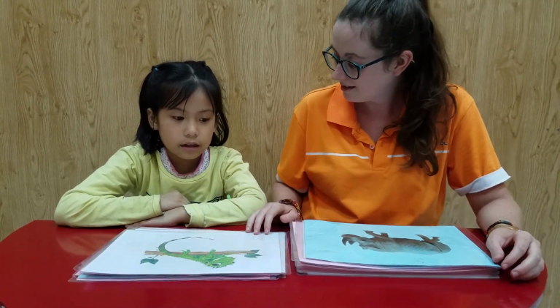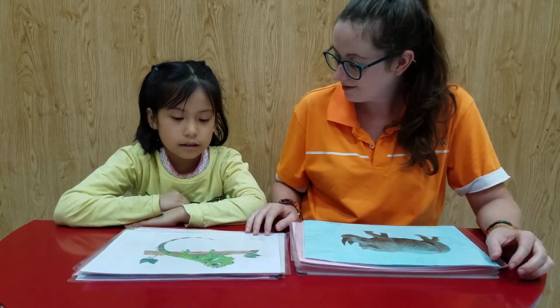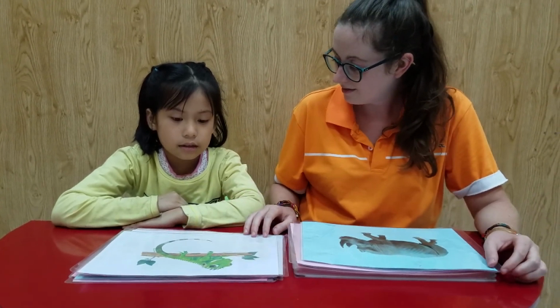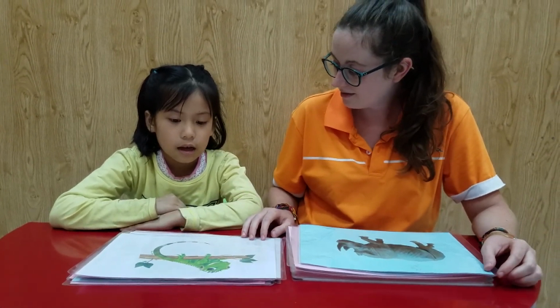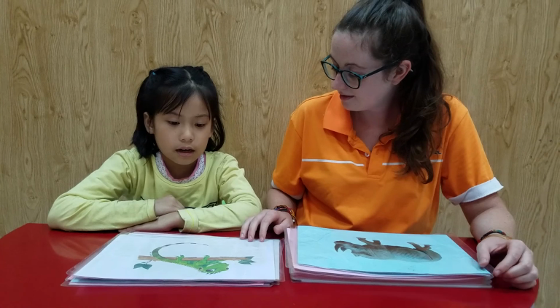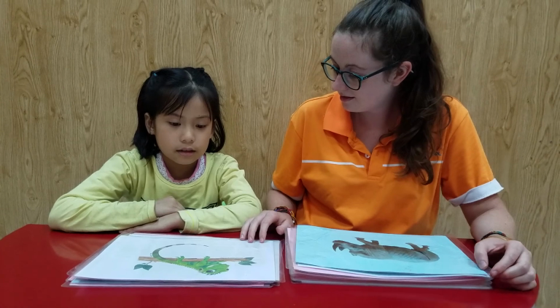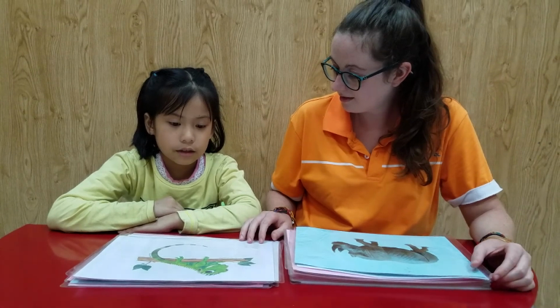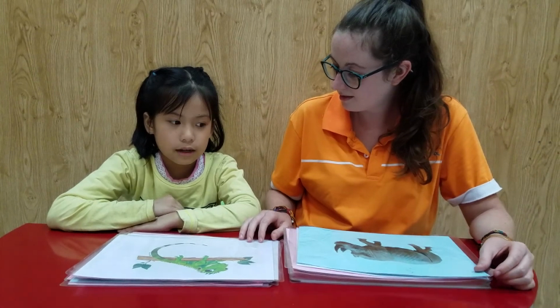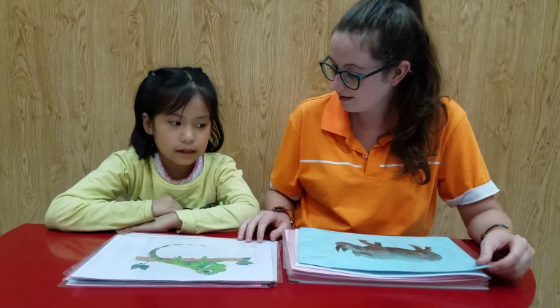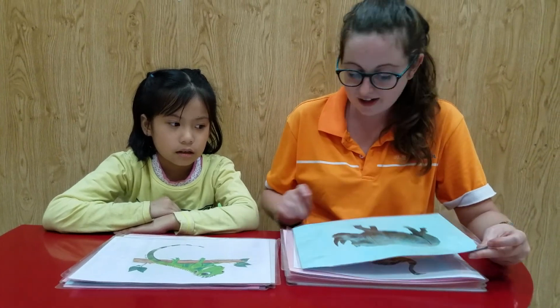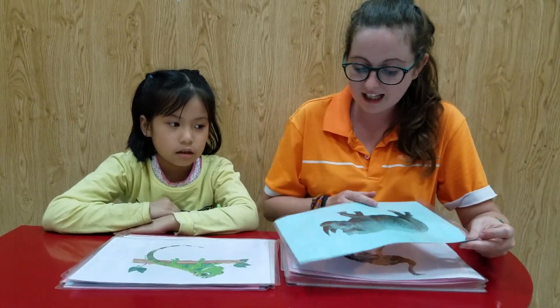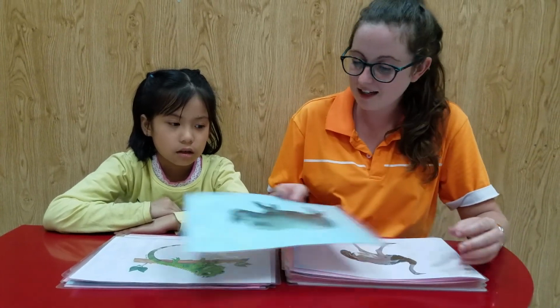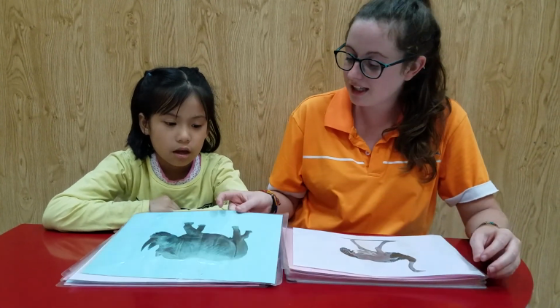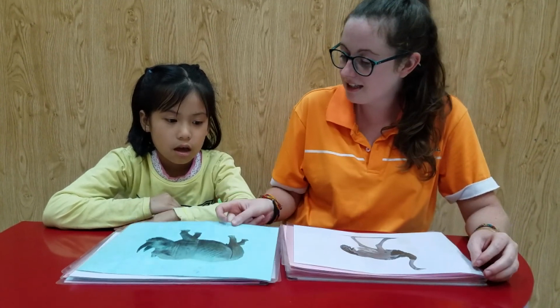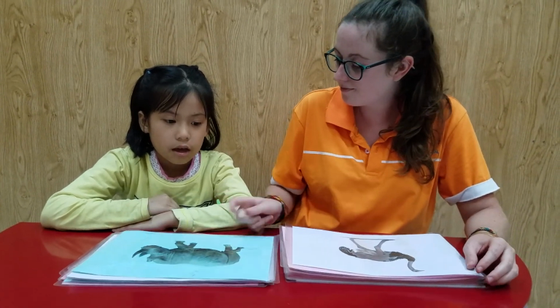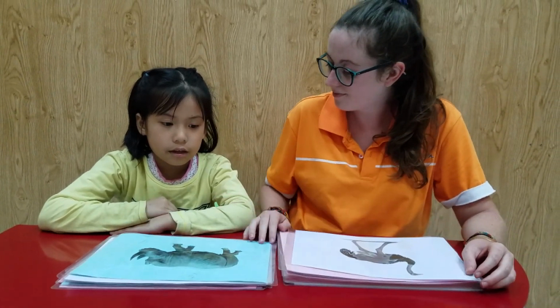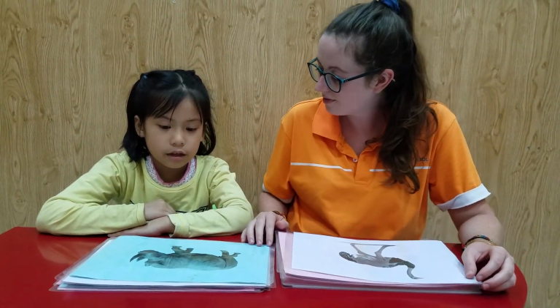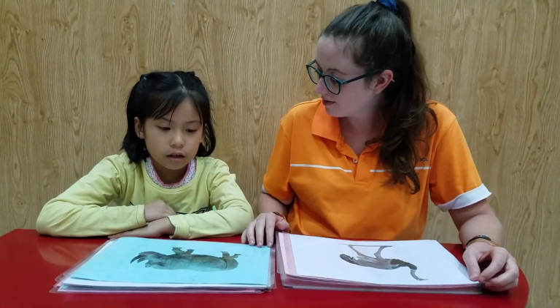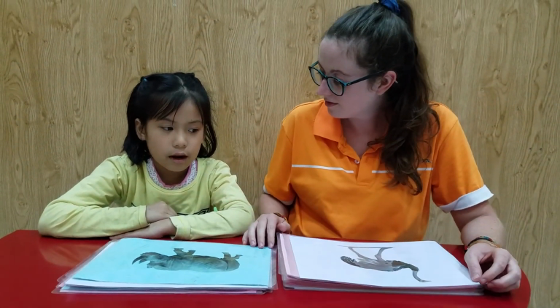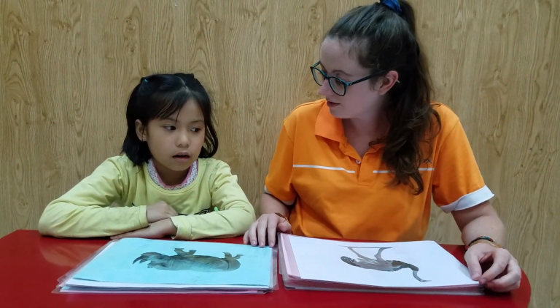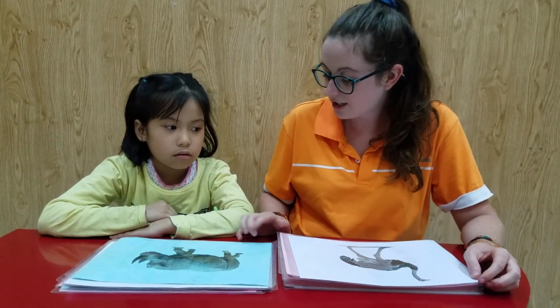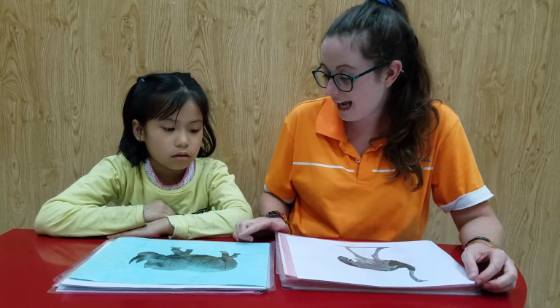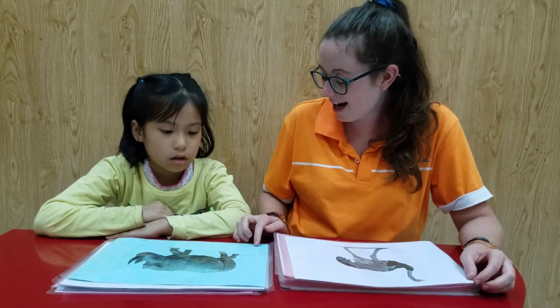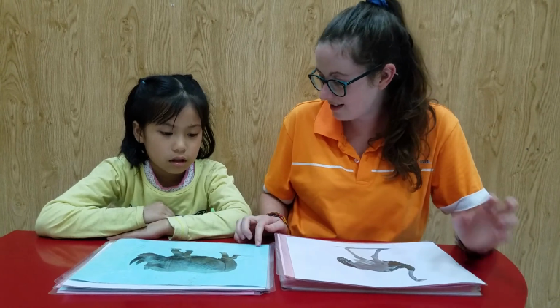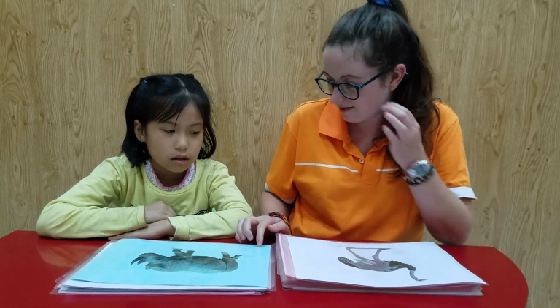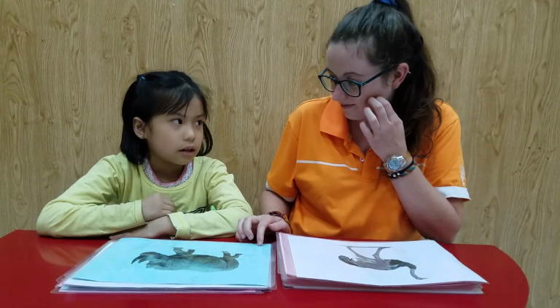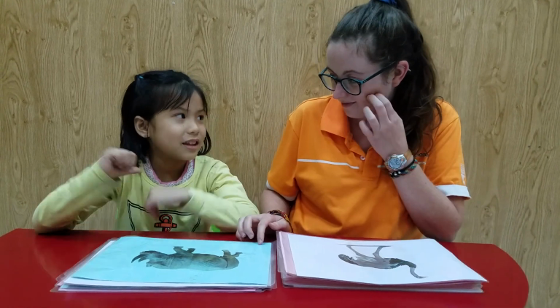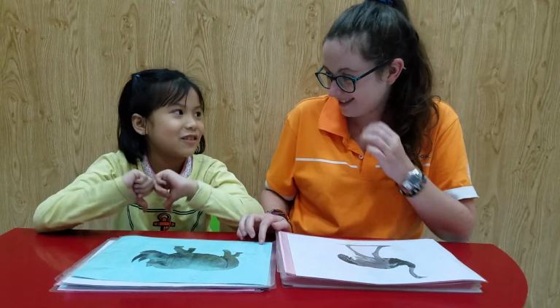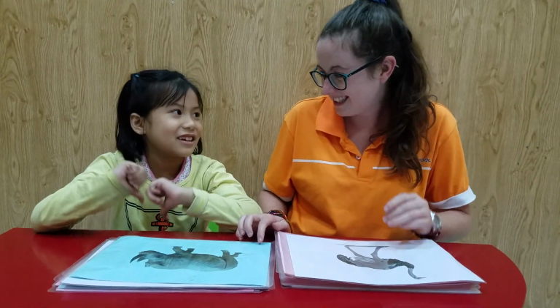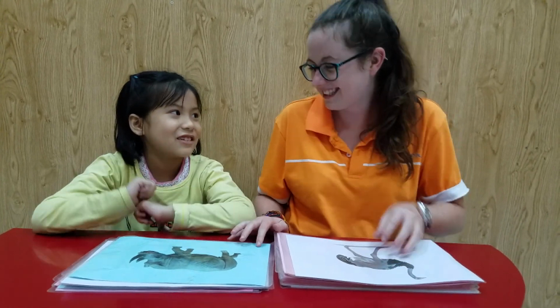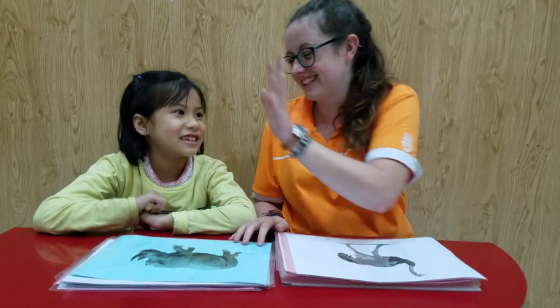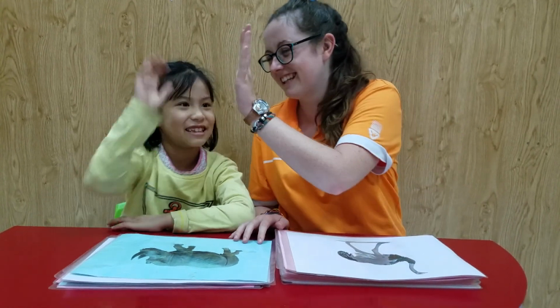It's an iguana. Very good. What is it? It's a rhino. Do you like rhinos? No, I don't. Okay.